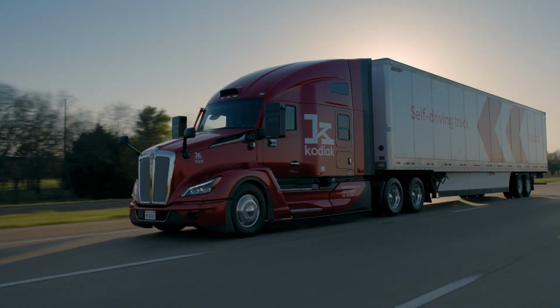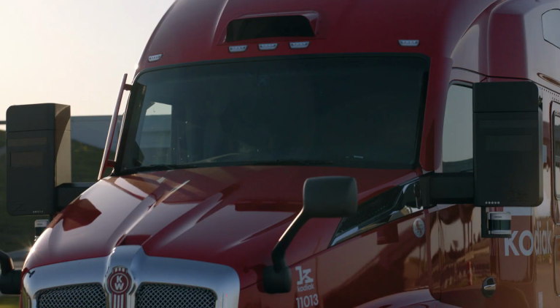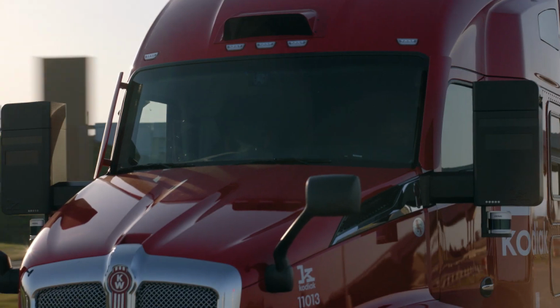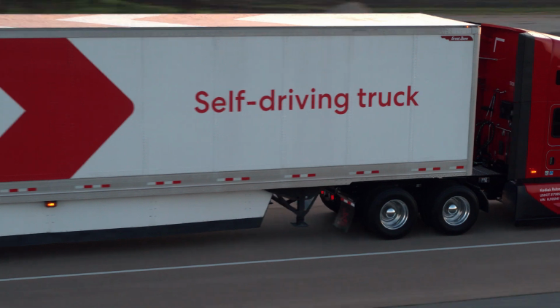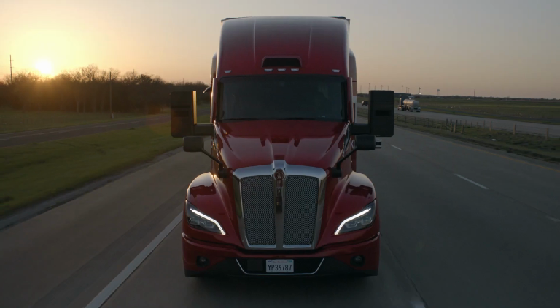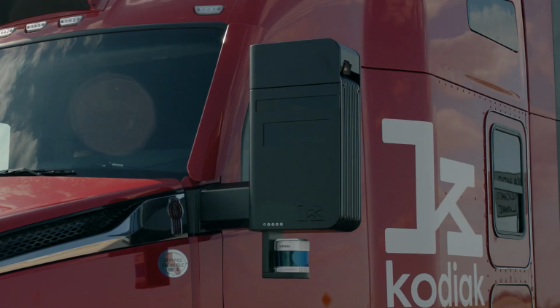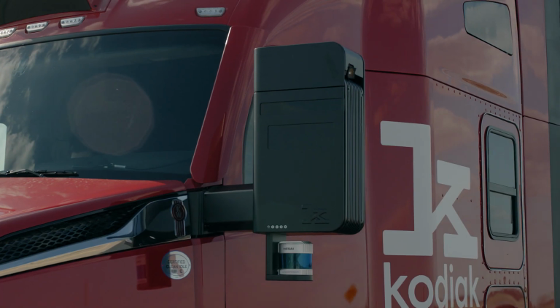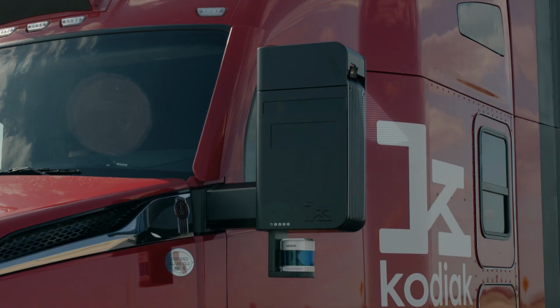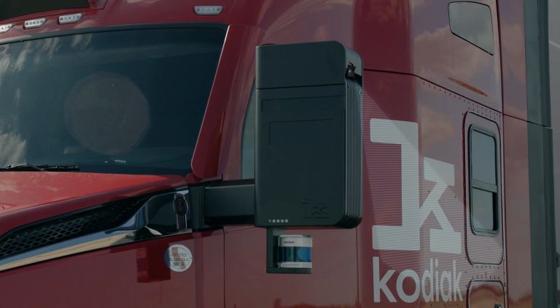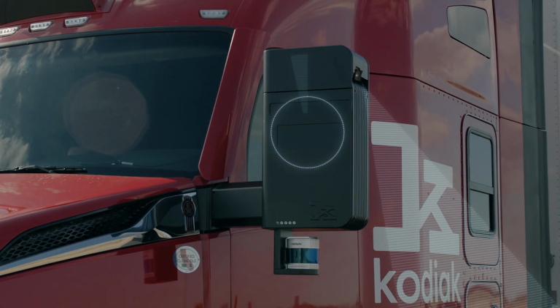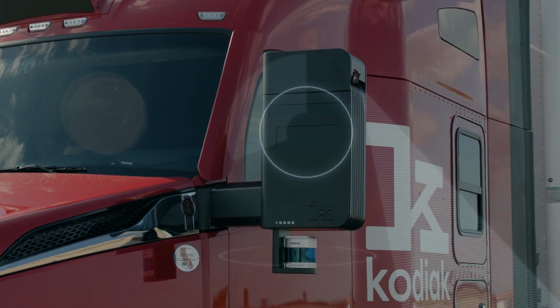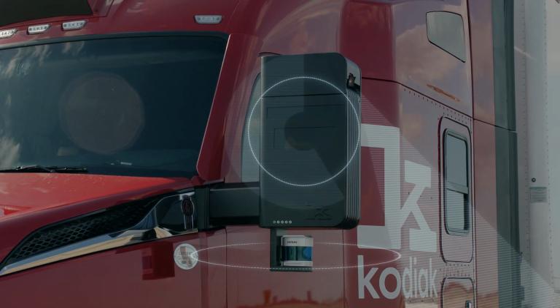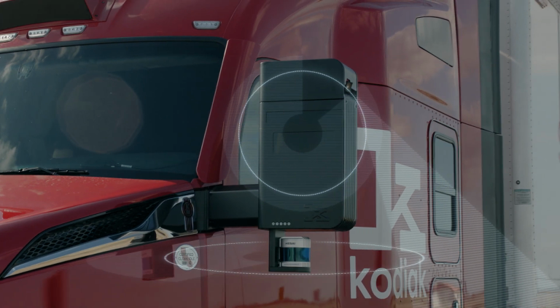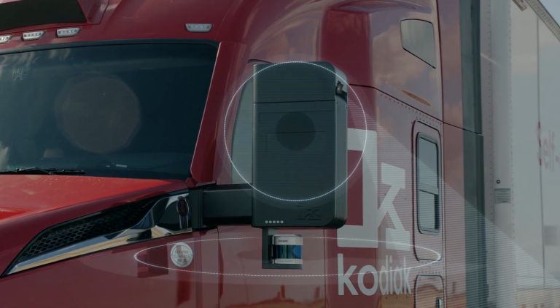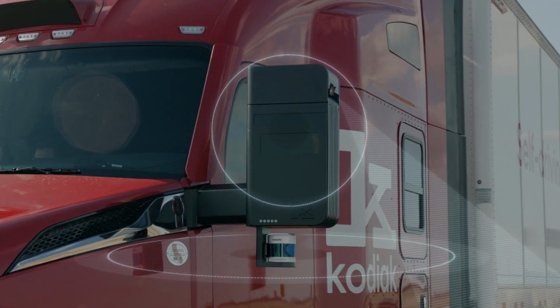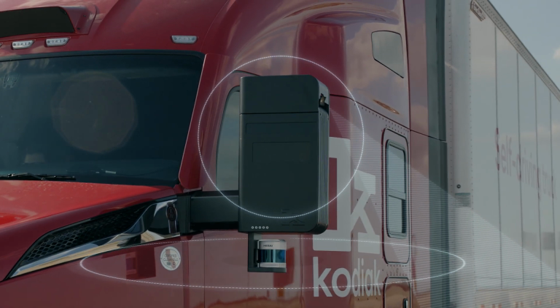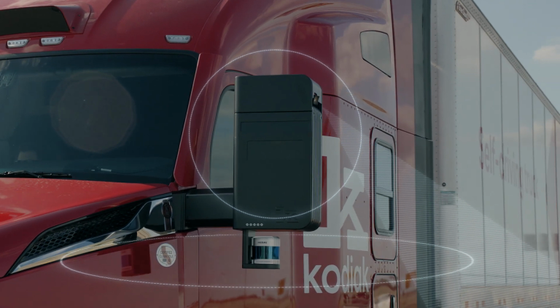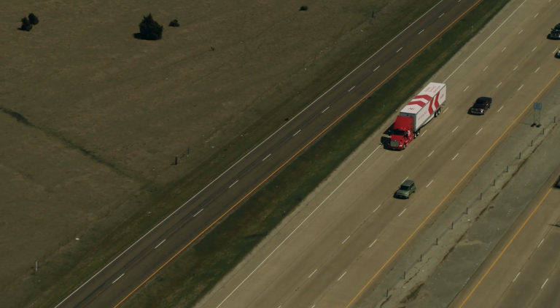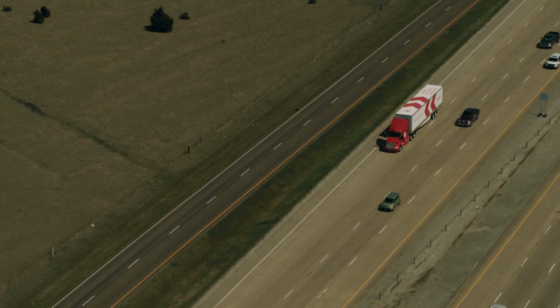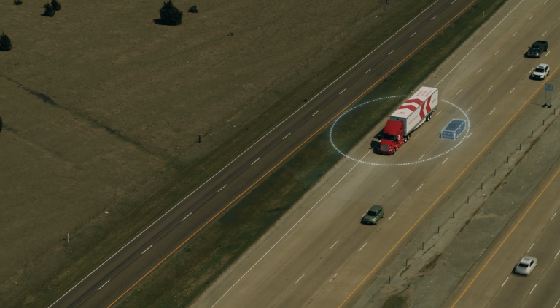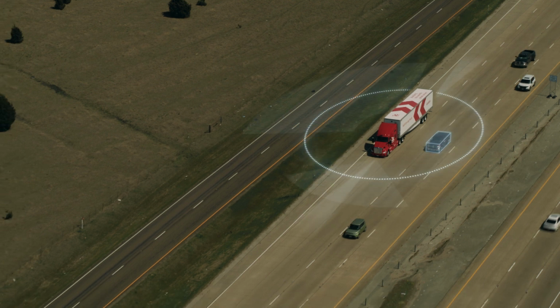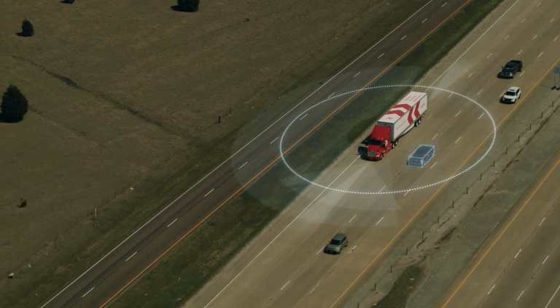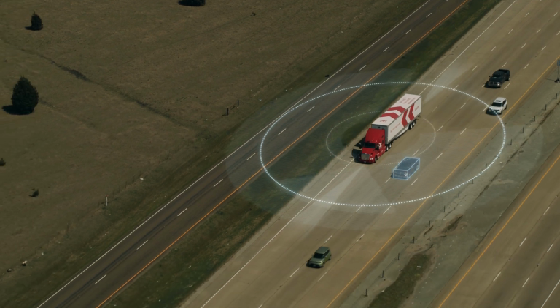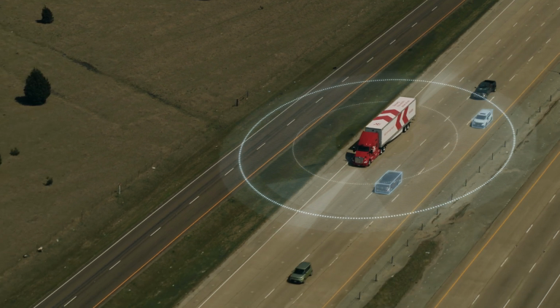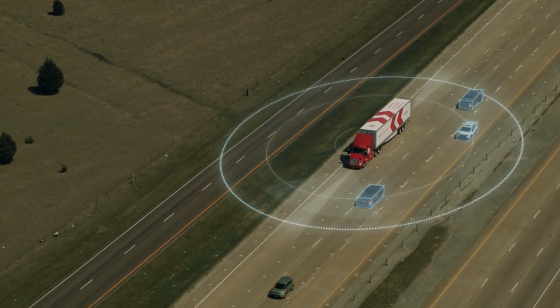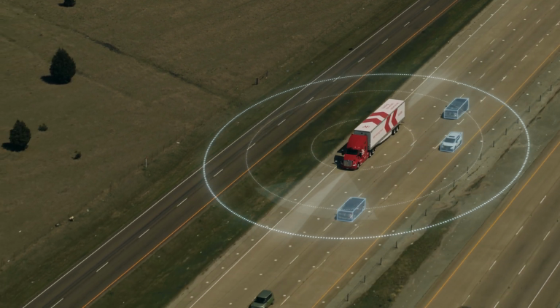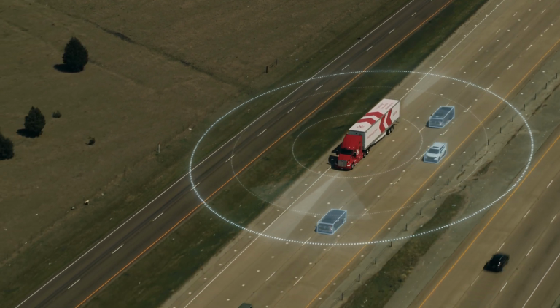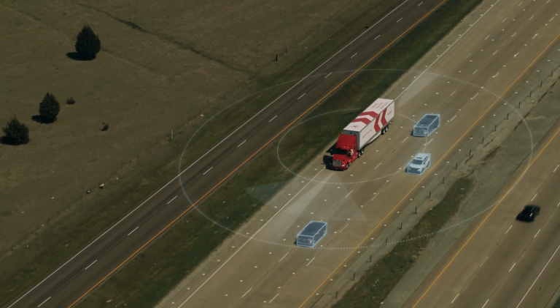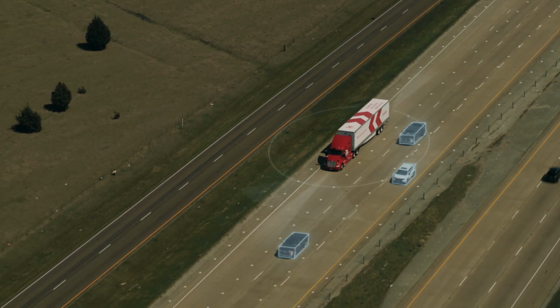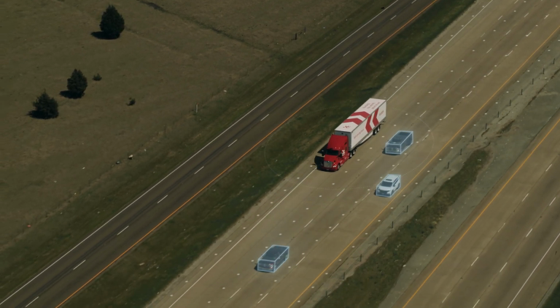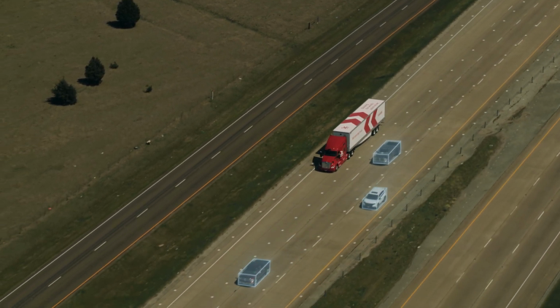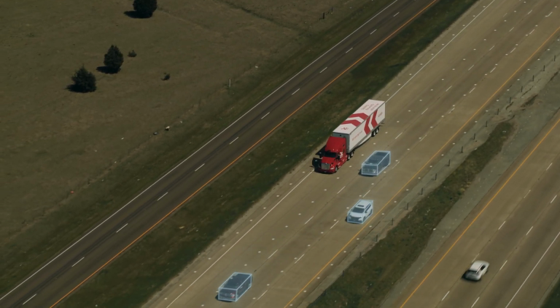The Kodiak driver leverages cameras, radar, and lidar to detect obstacles and provide 360-degree visibility of the ever-changing highway.